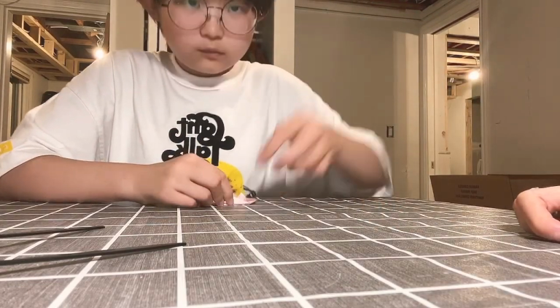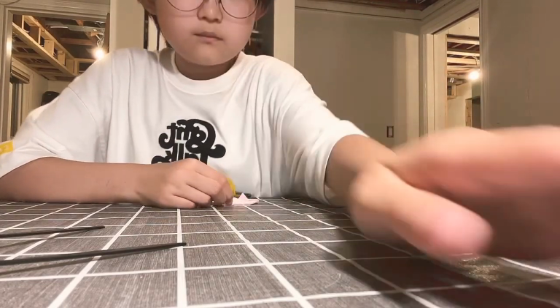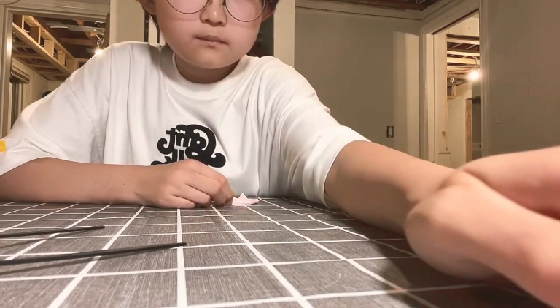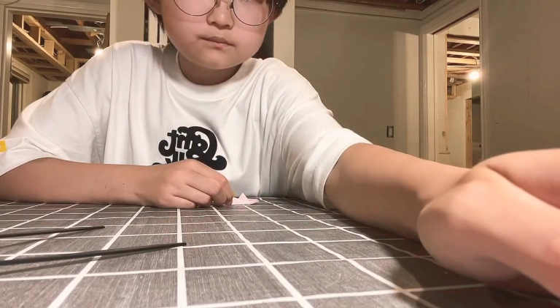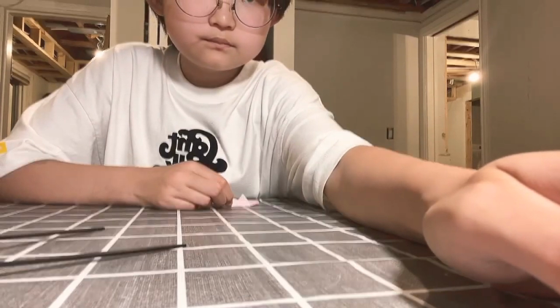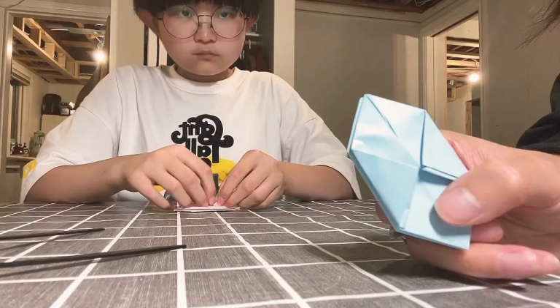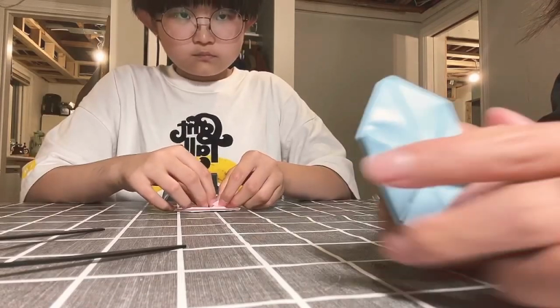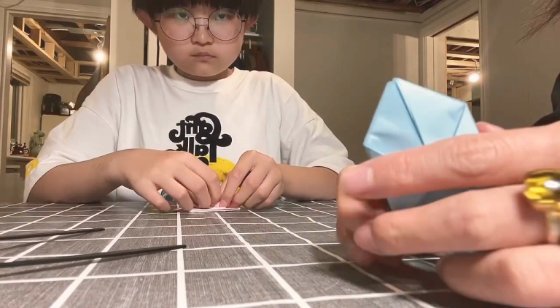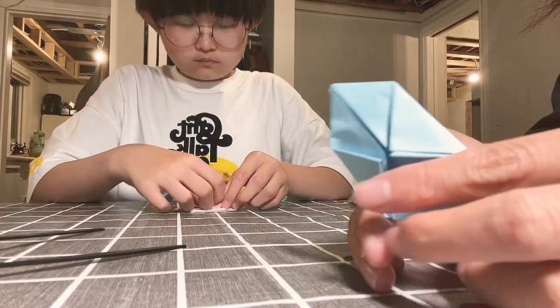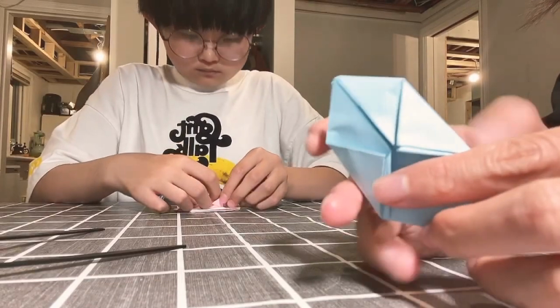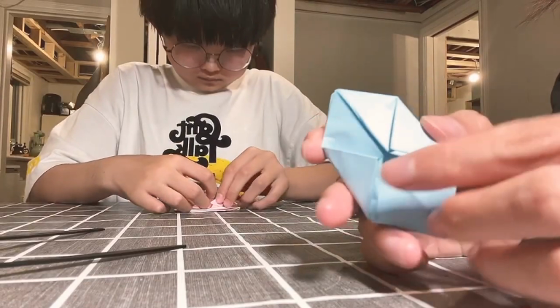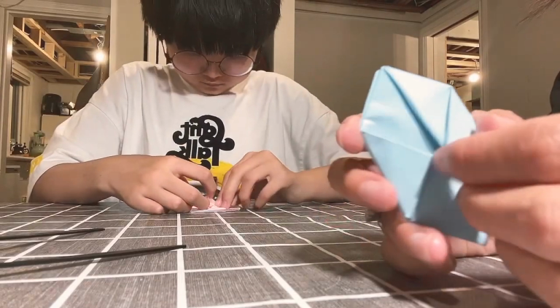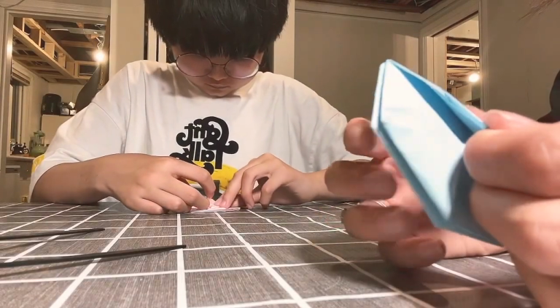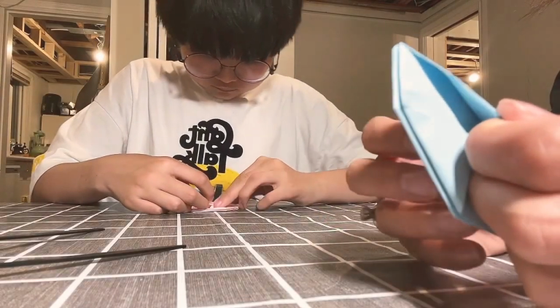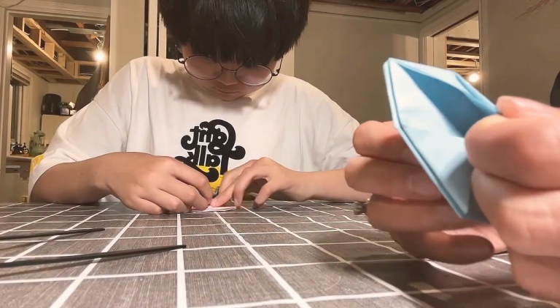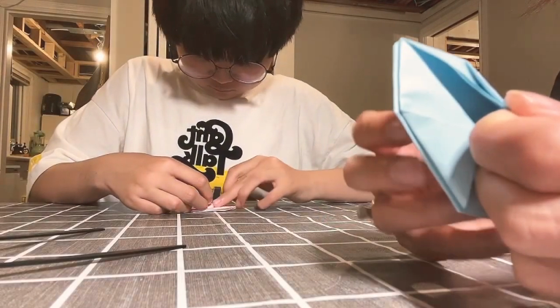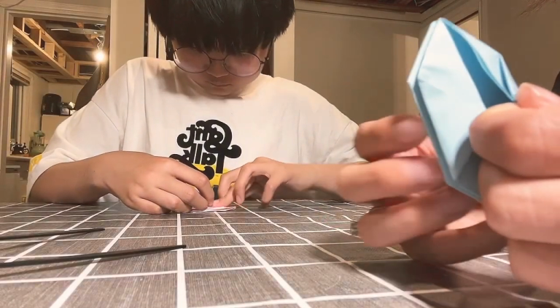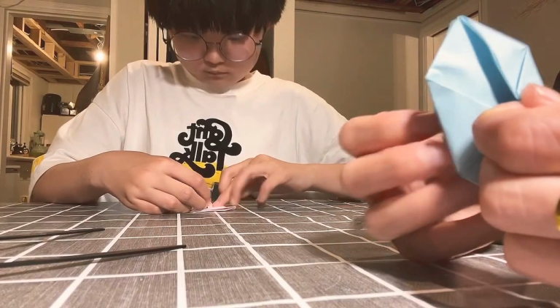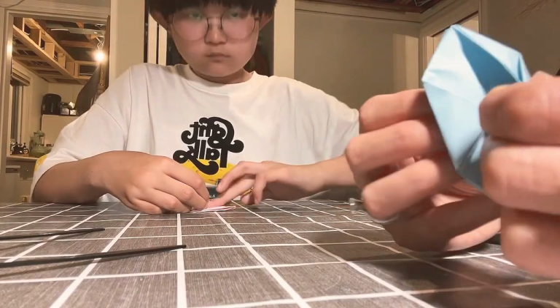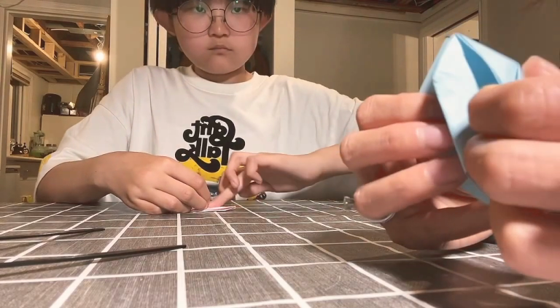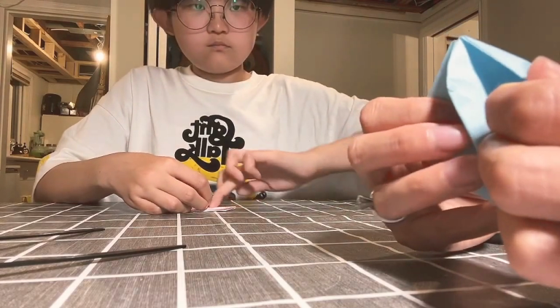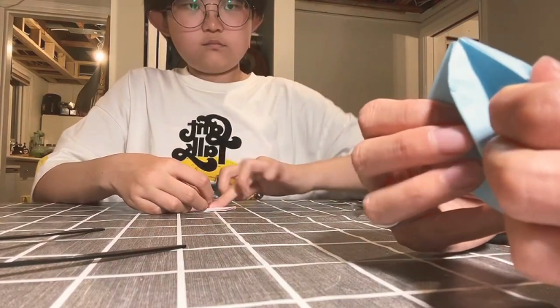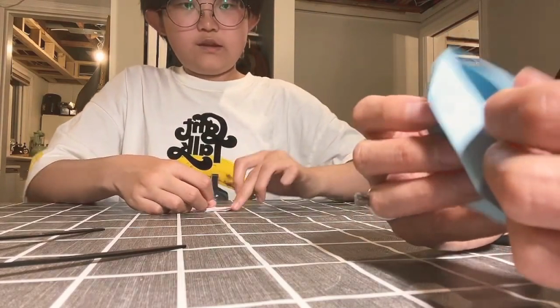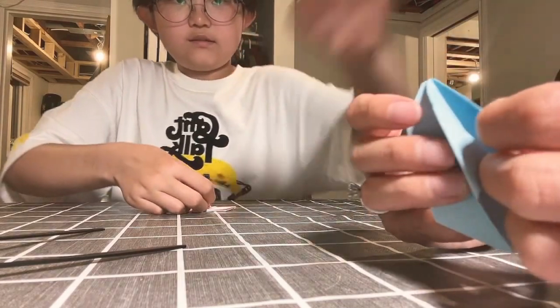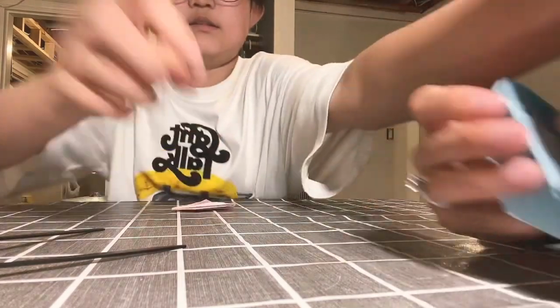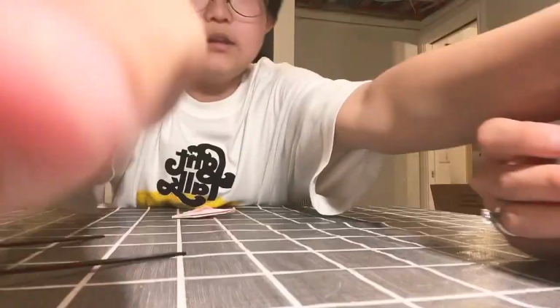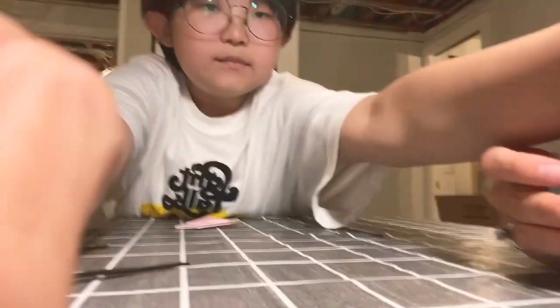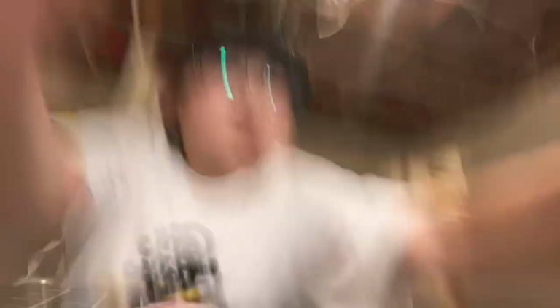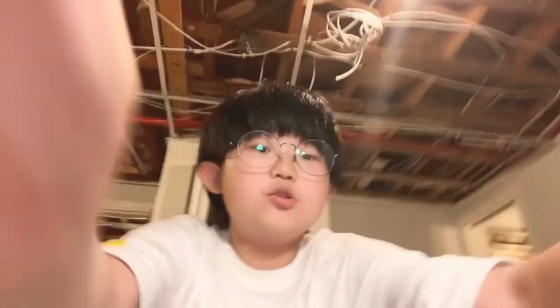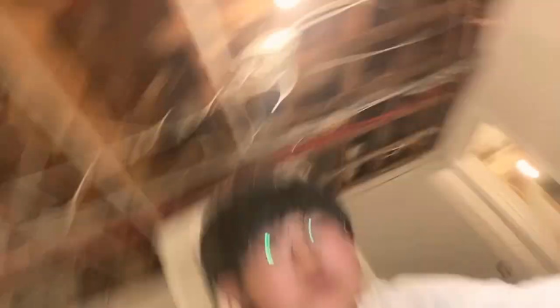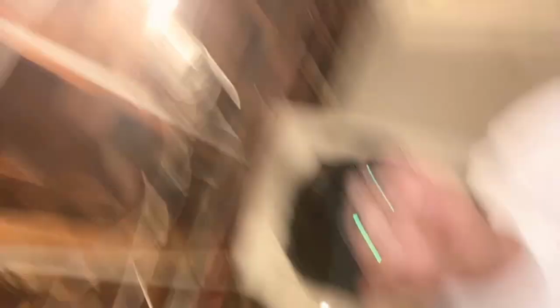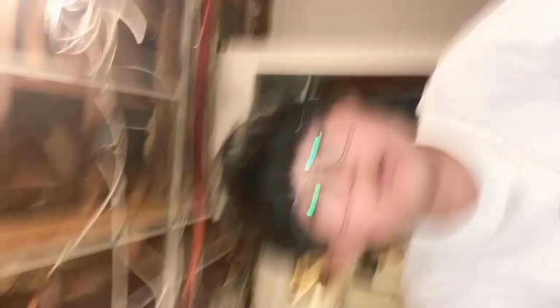Okay Pen-Pen, do you want to show them? The back and front is the same. So now it's blowing time. Correct, Pen-Pen? Yes.